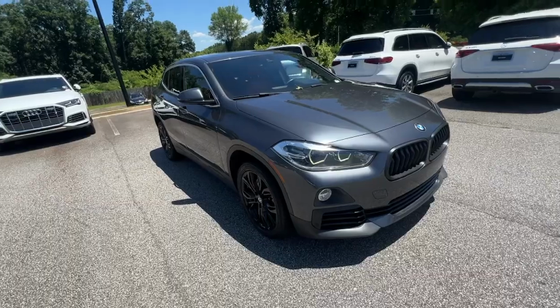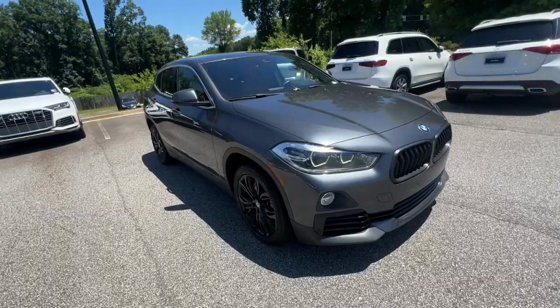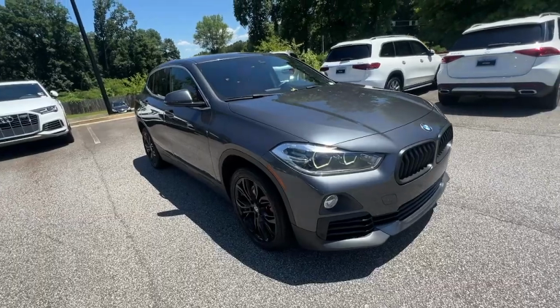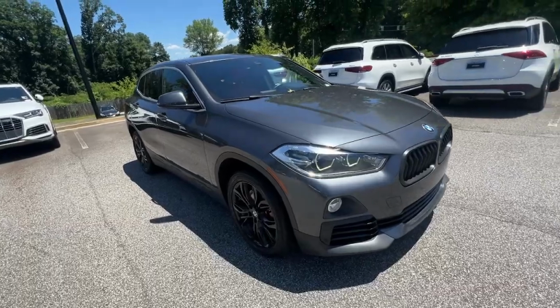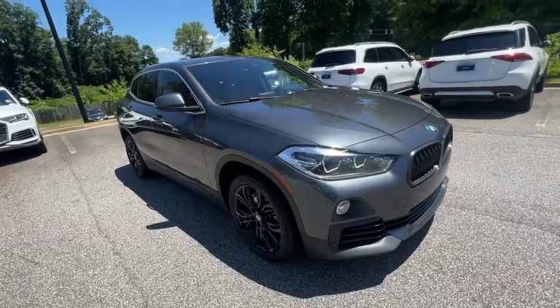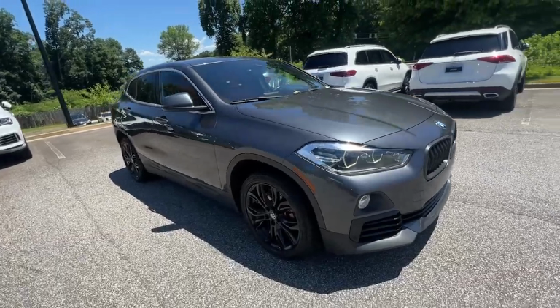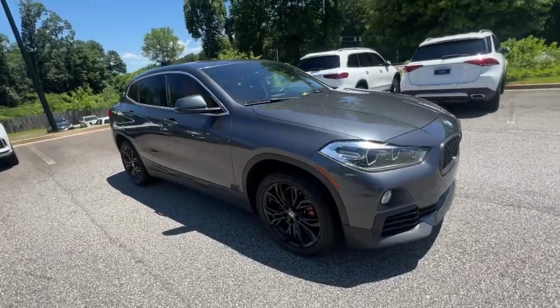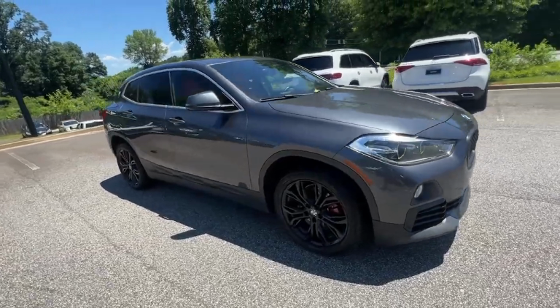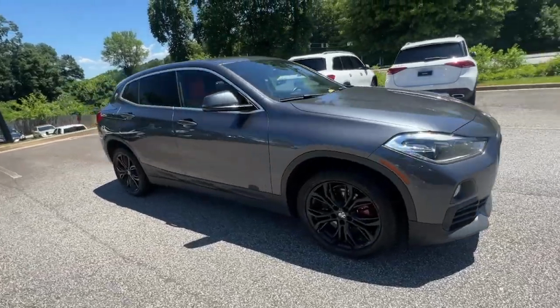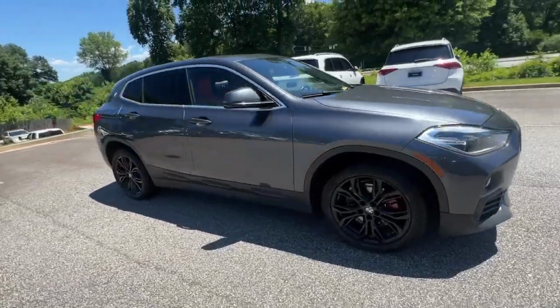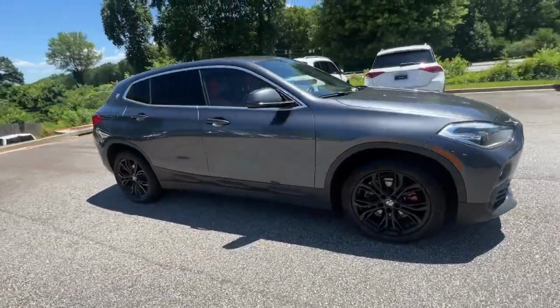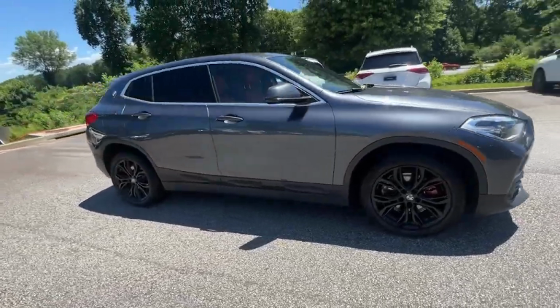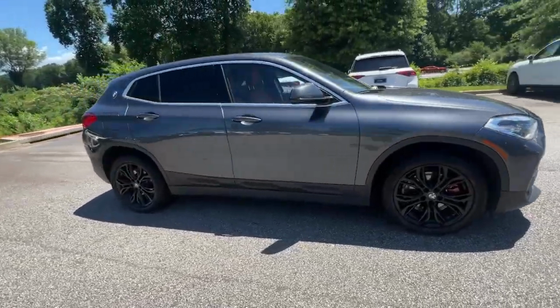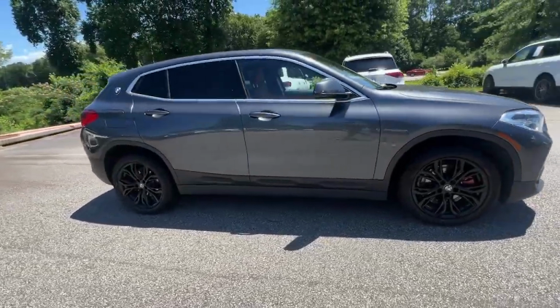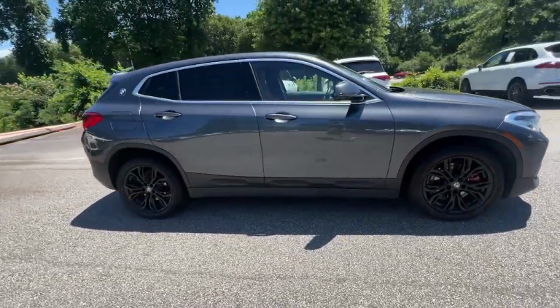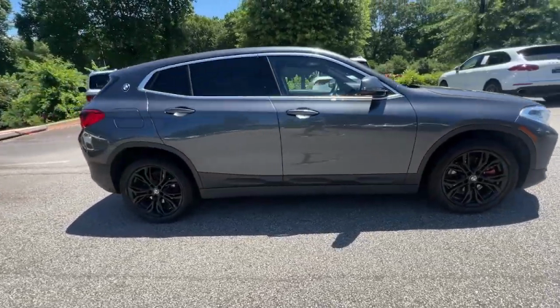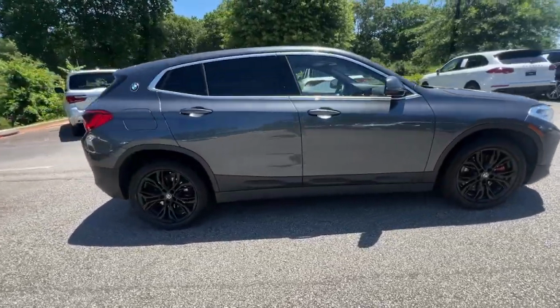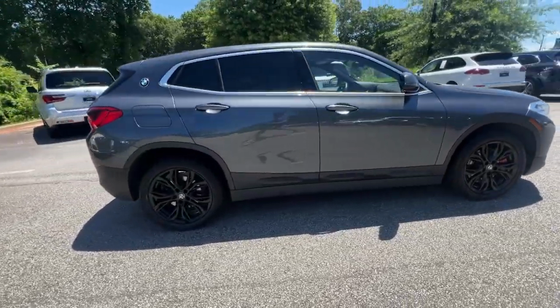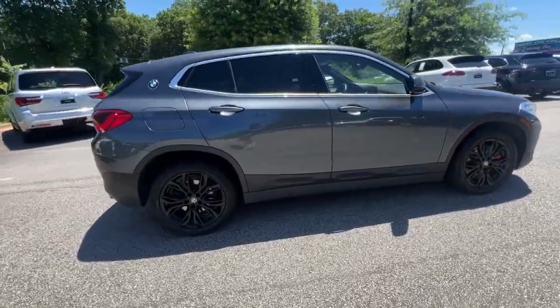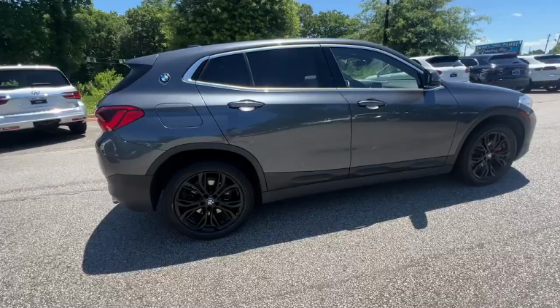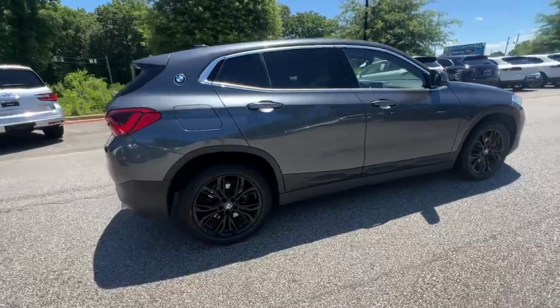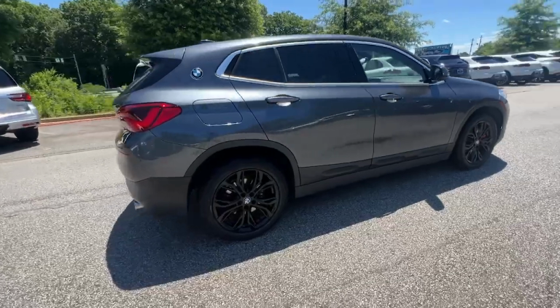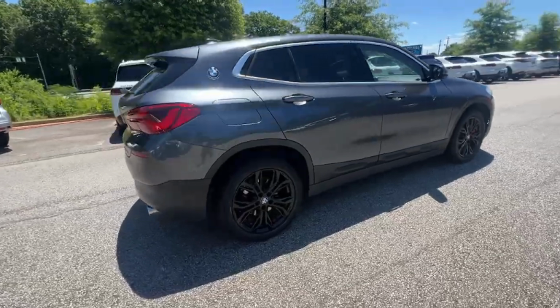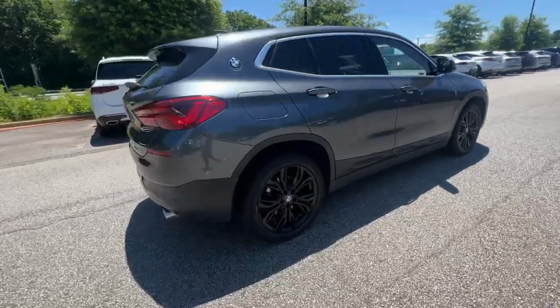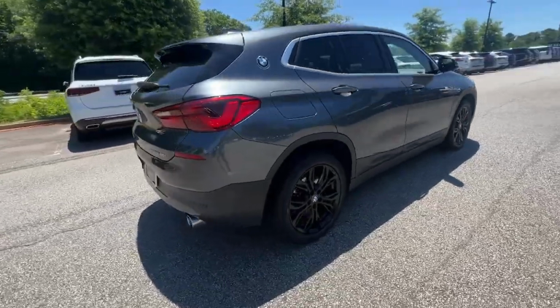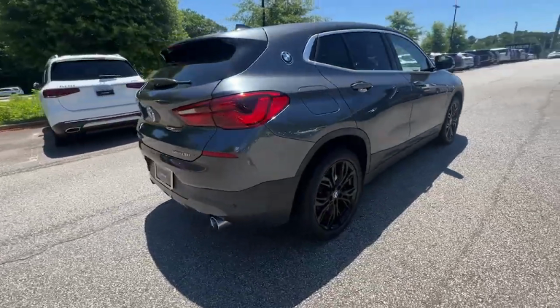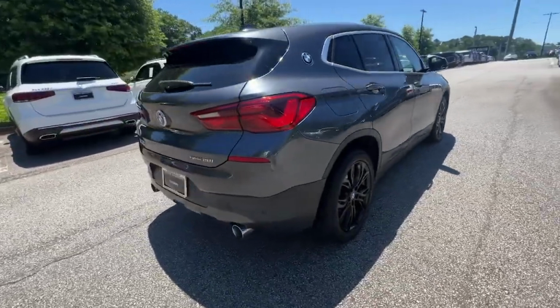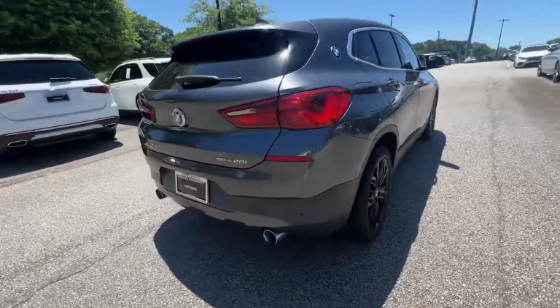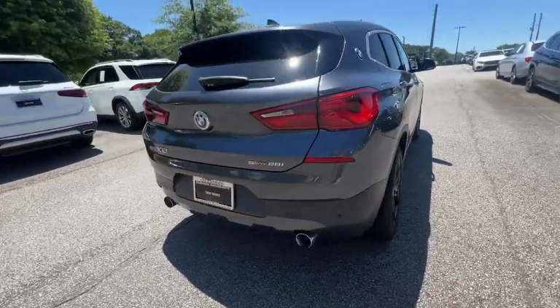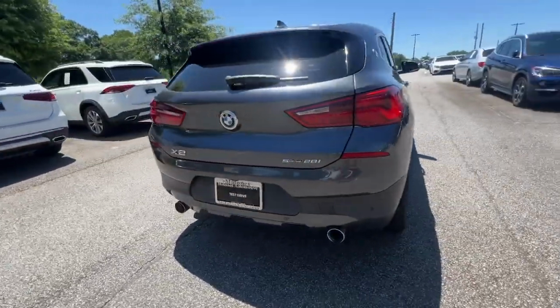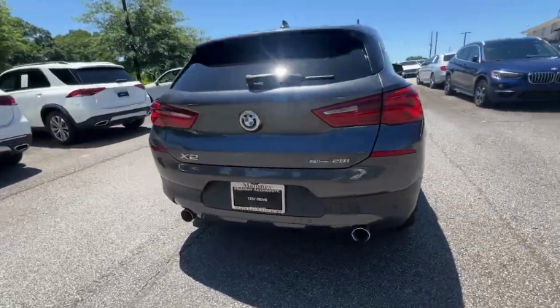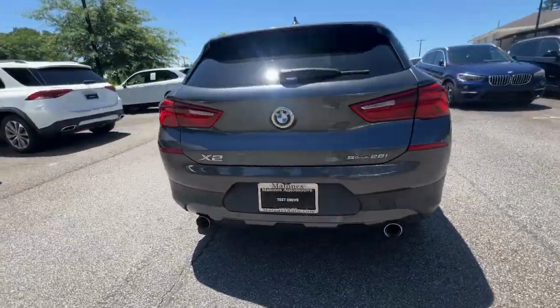Get acquainted with the 2019 BMW X2. With less than 60,000 miles on the odometer, this vehicle stands out from the rest.